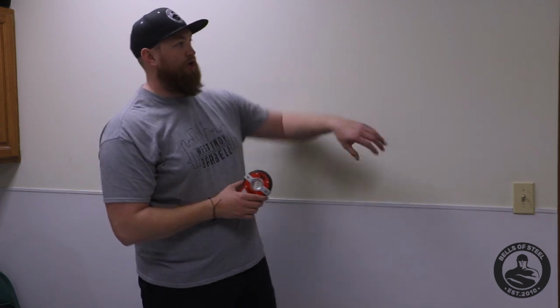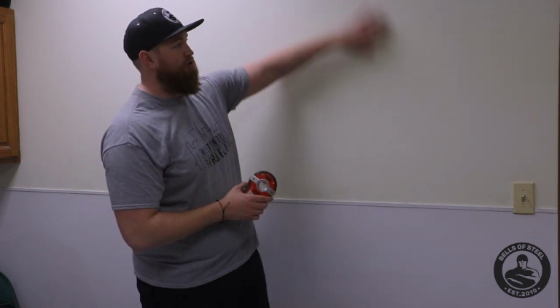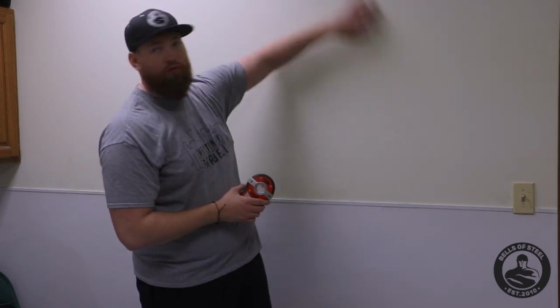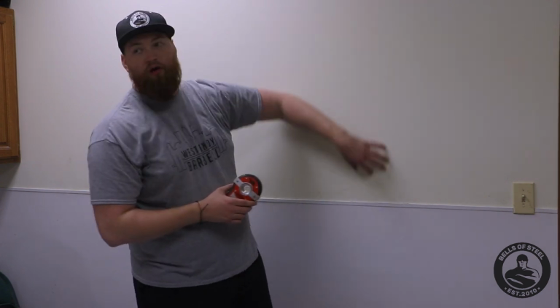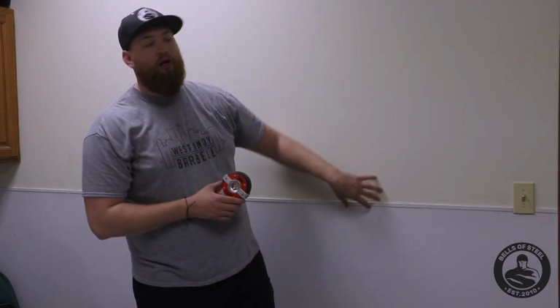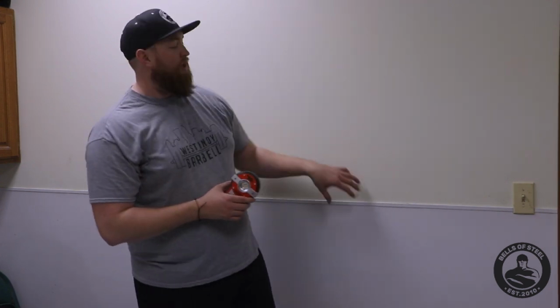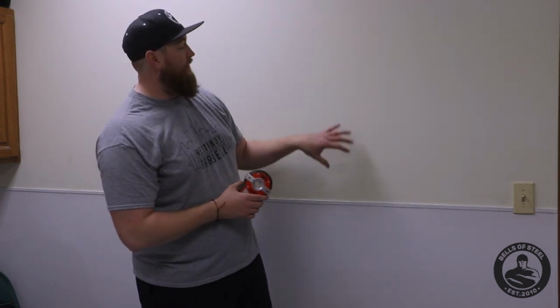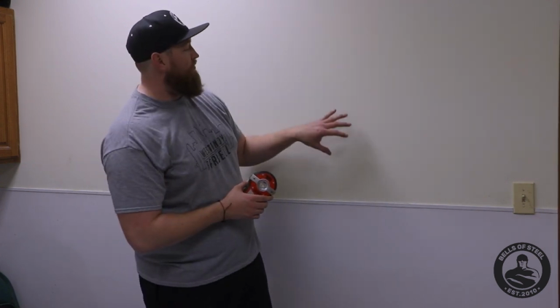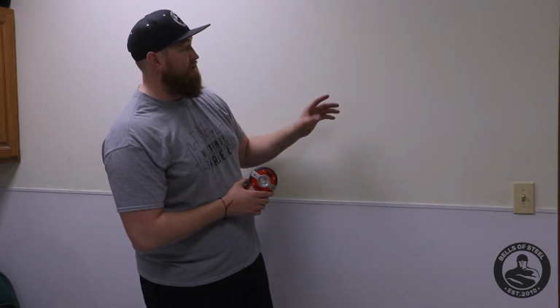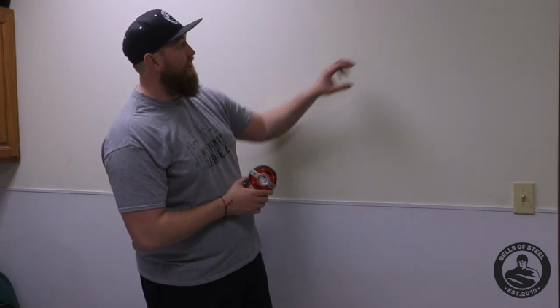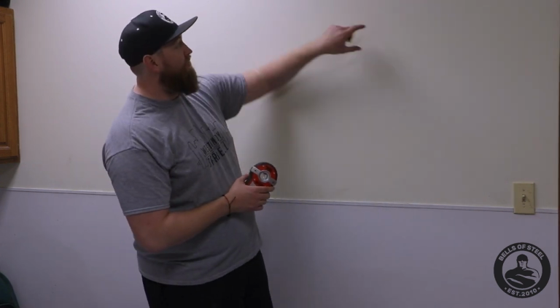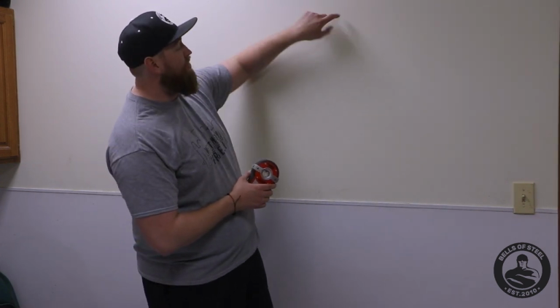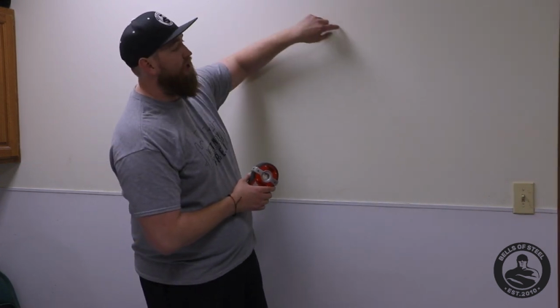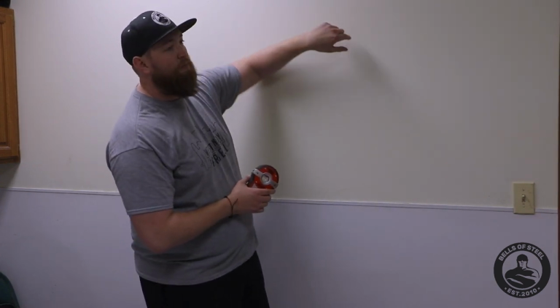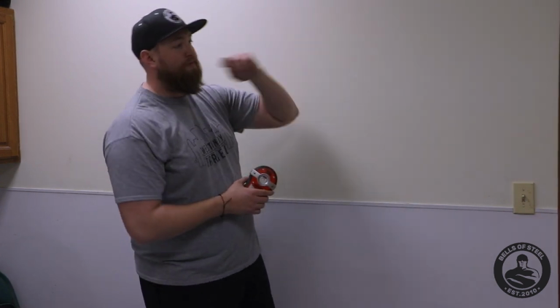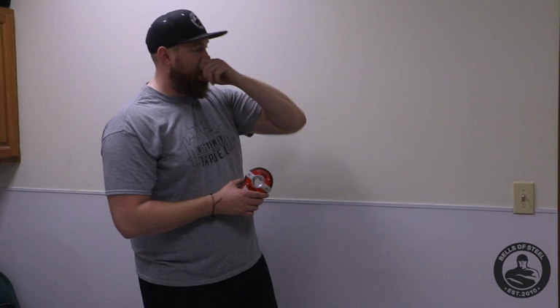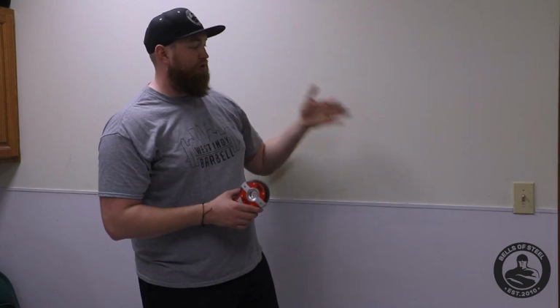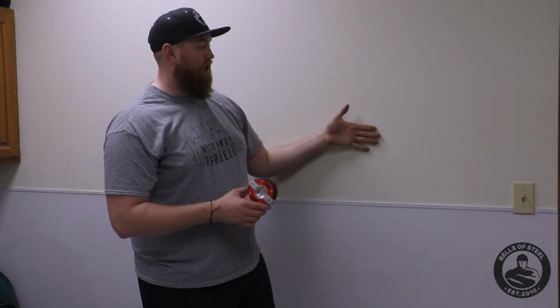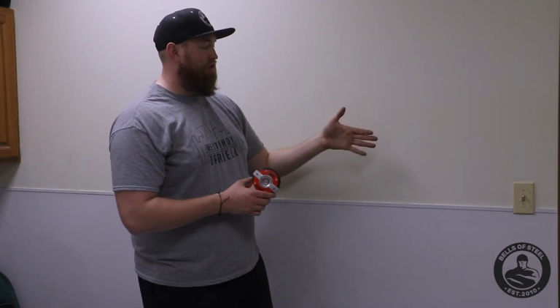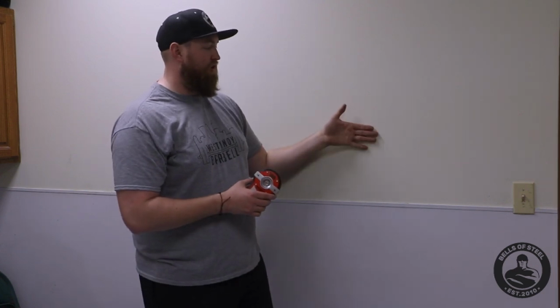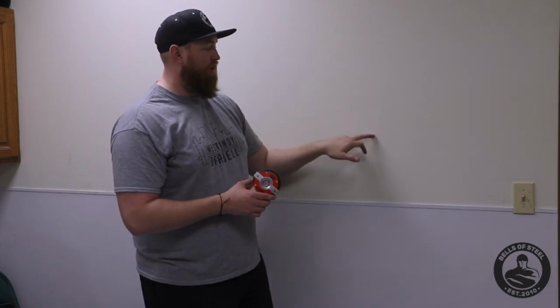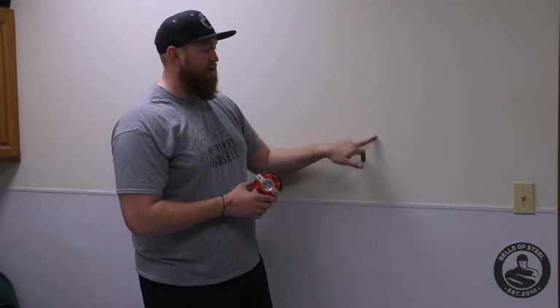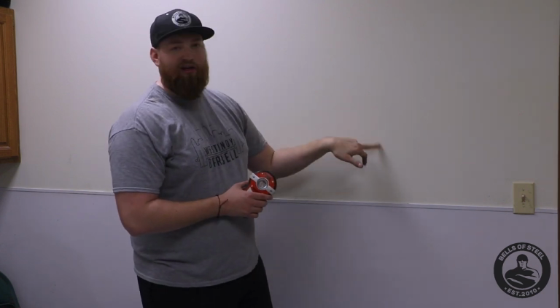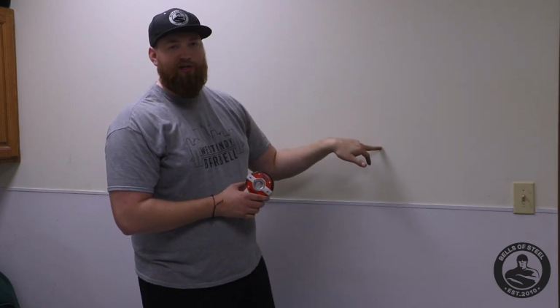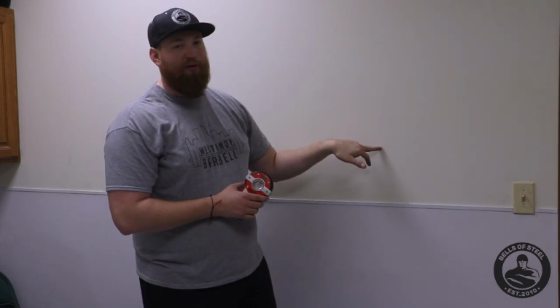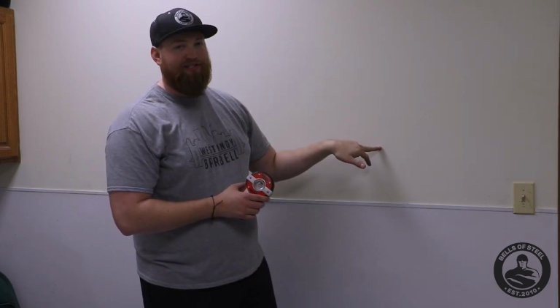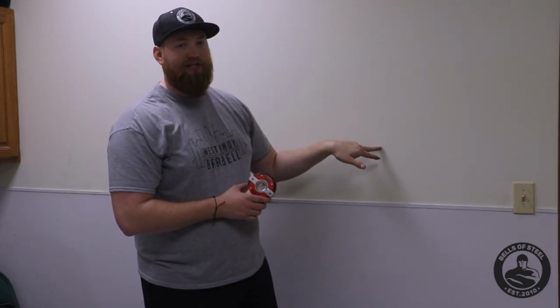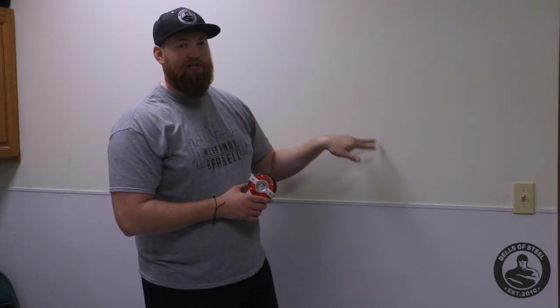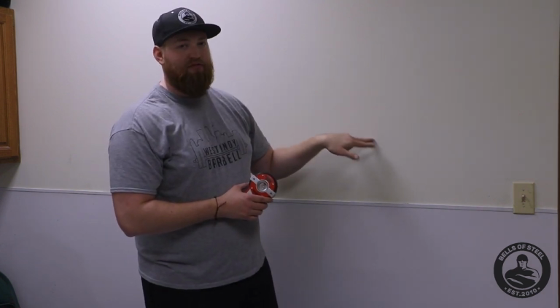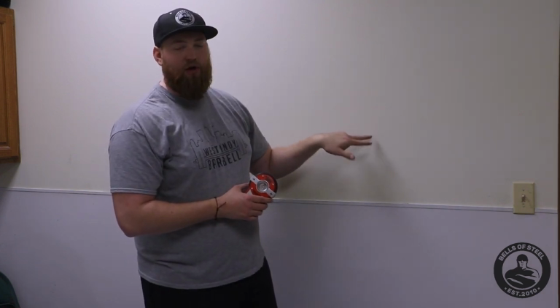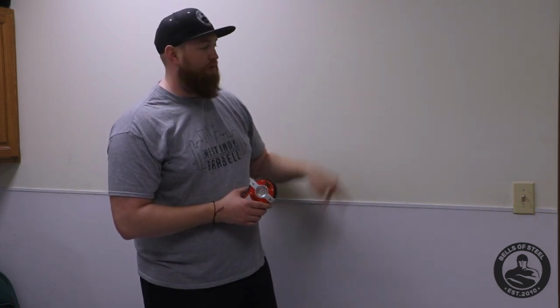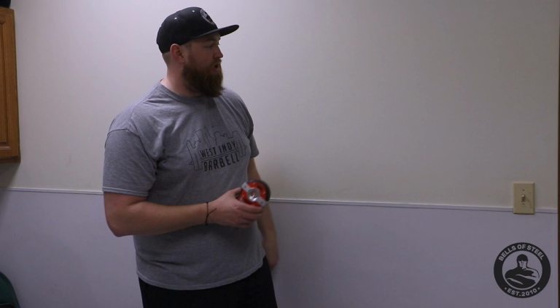Sometimes even in walls you'll find nail pops. If your drywall has shifted at all, it'll tell you right where that stud is because there'll be a little nail pop on the end.